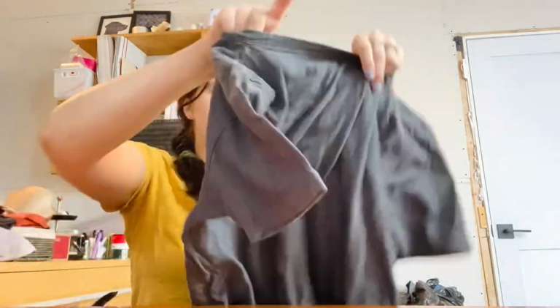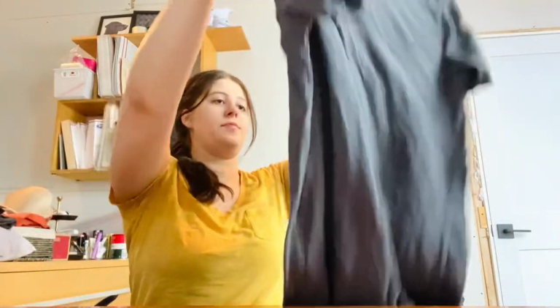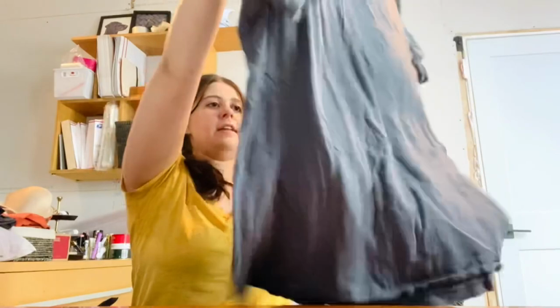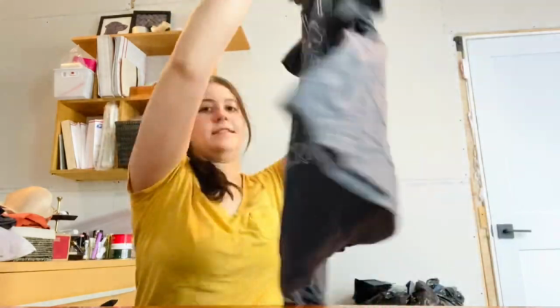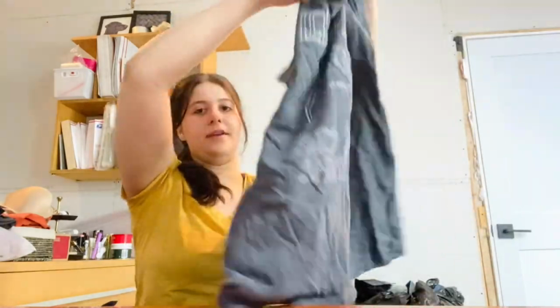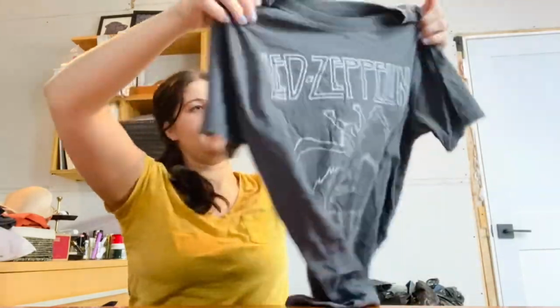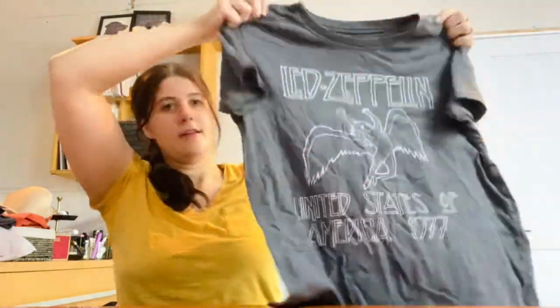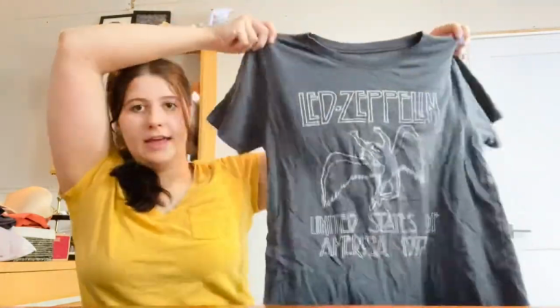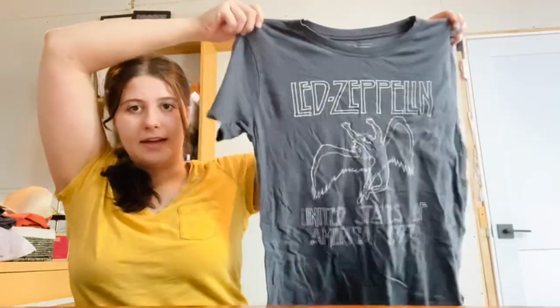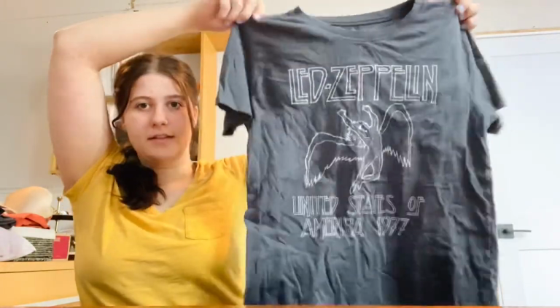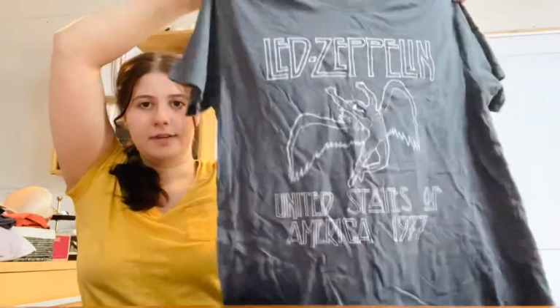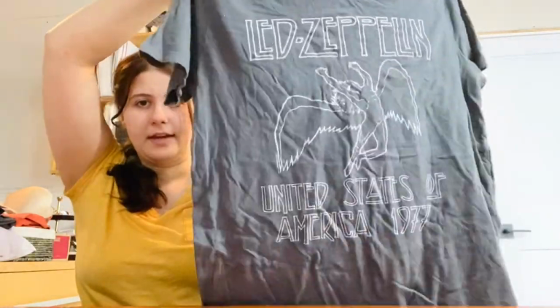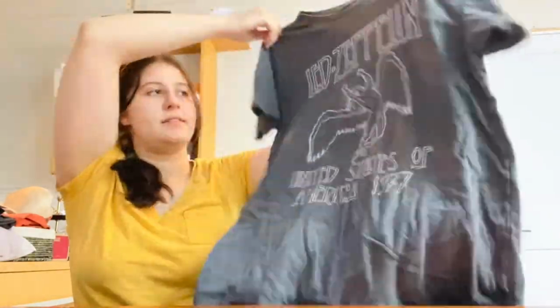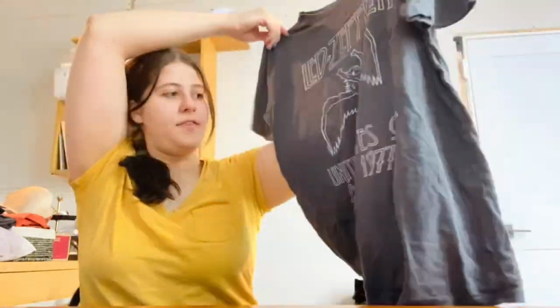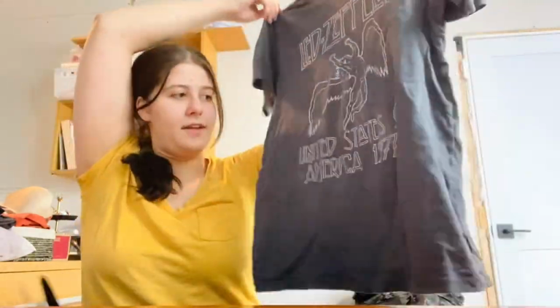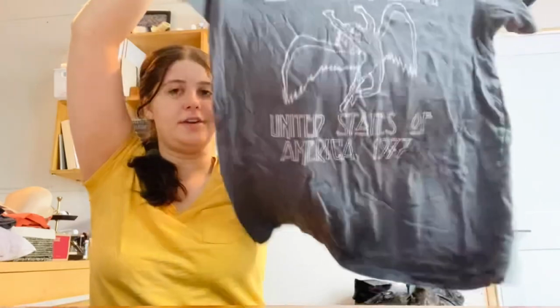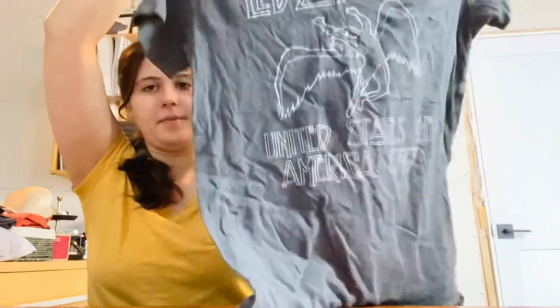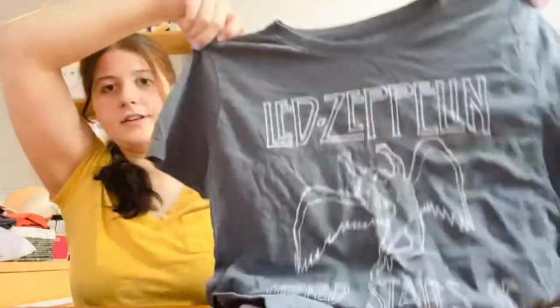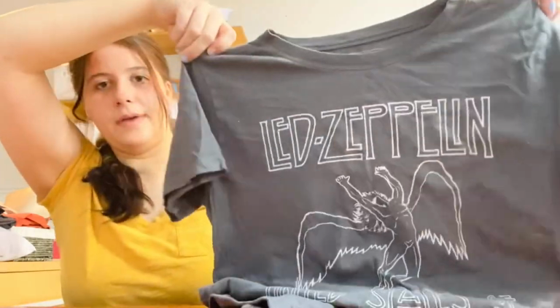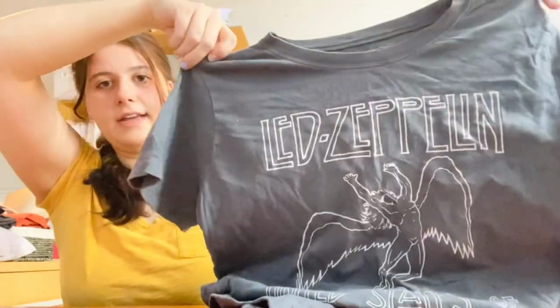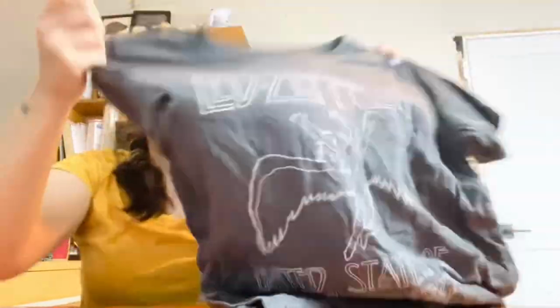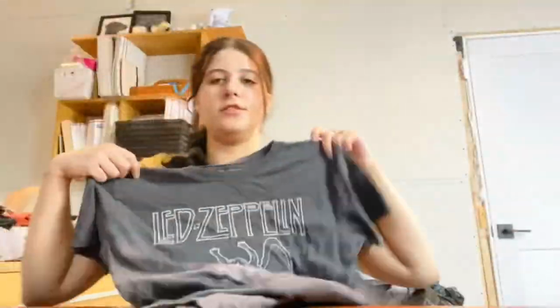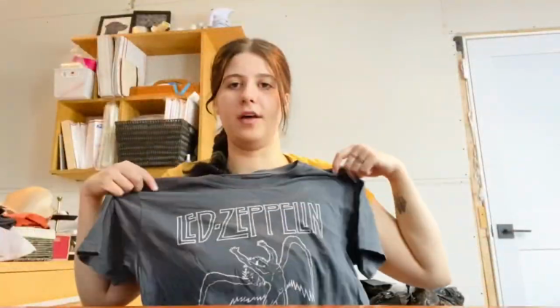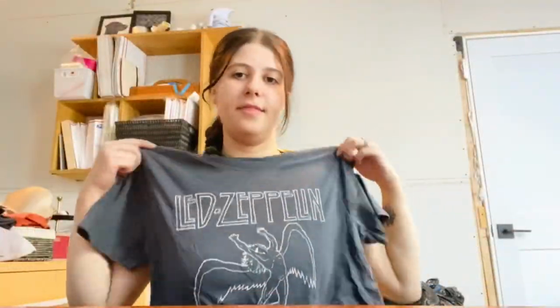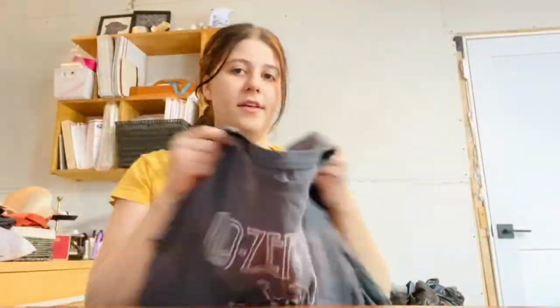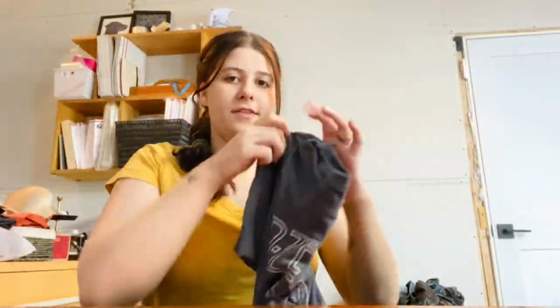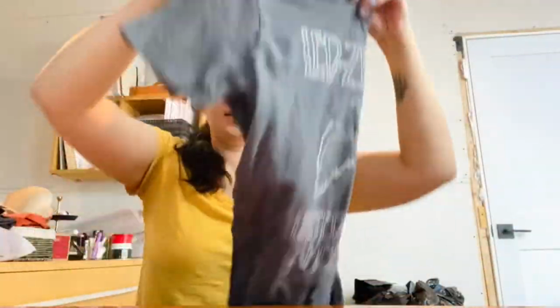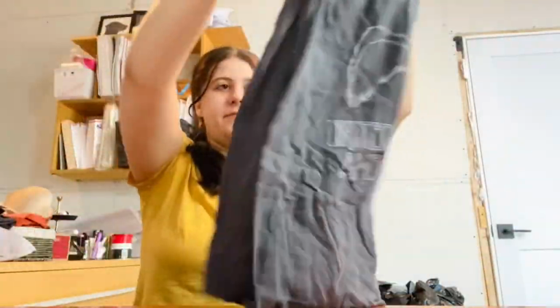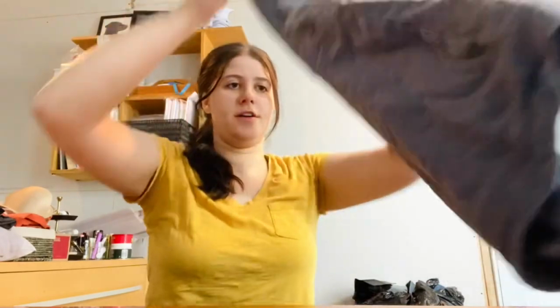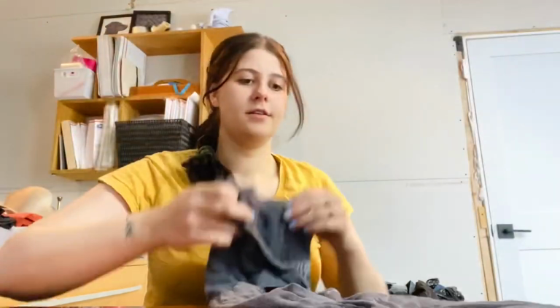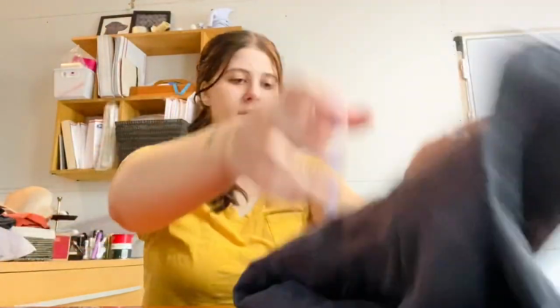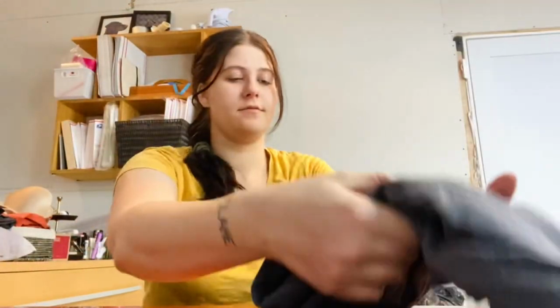This is a Led Zeppelin band tee — it's definitely not vintage or anything, but it's just a cool band tee. These sell super well in the $25 range.